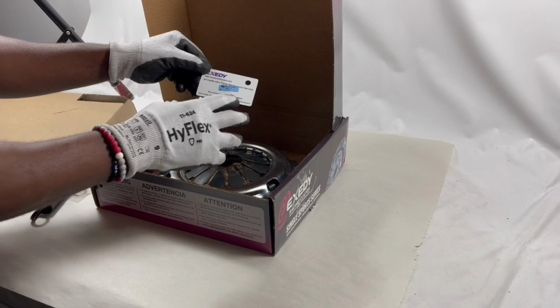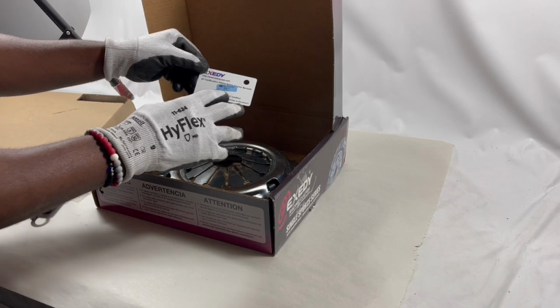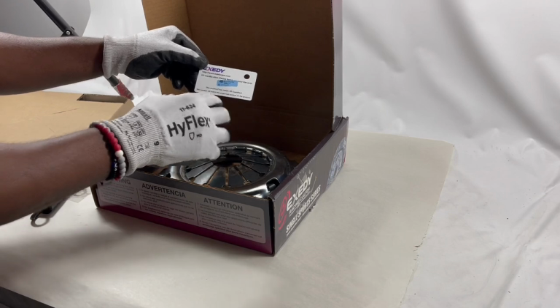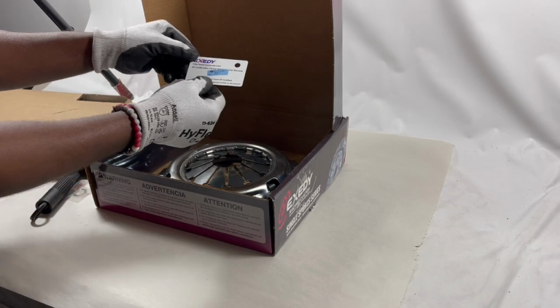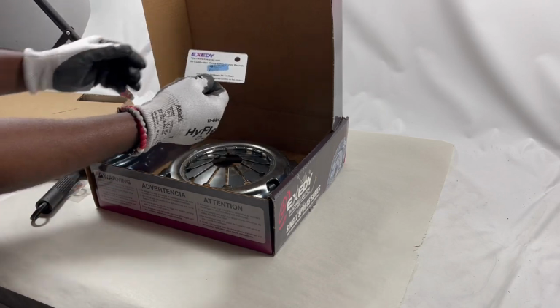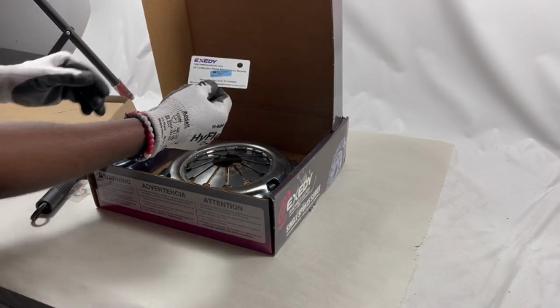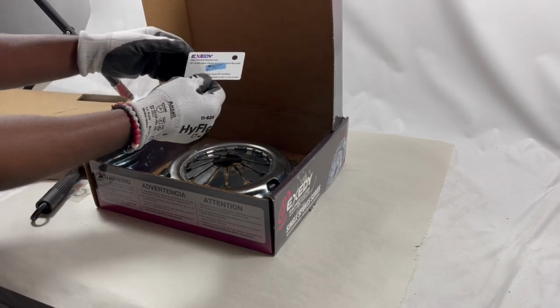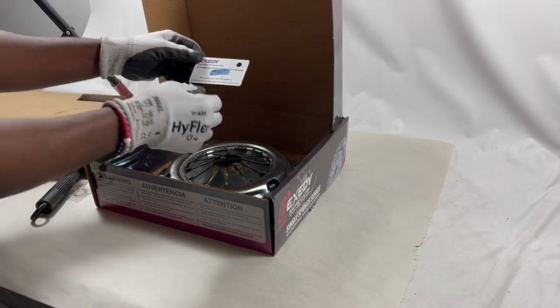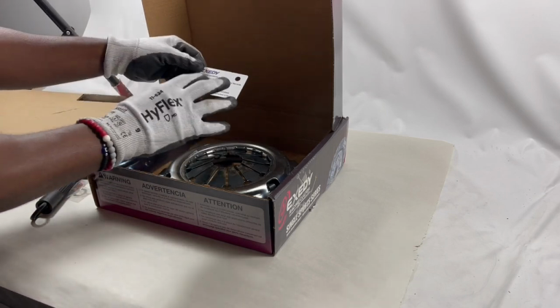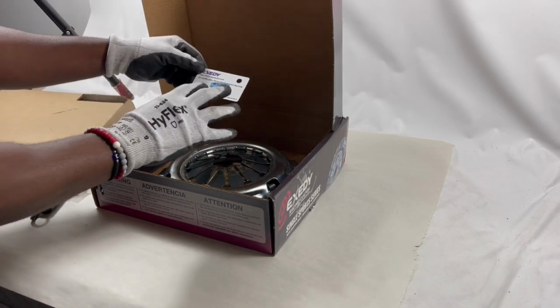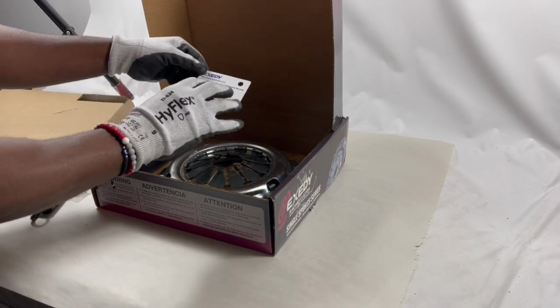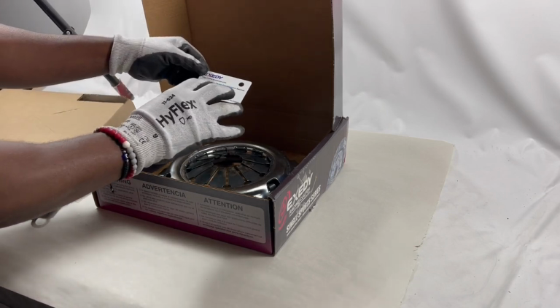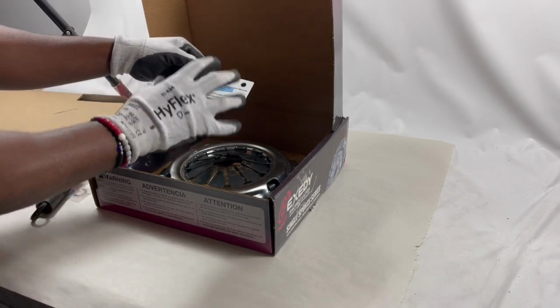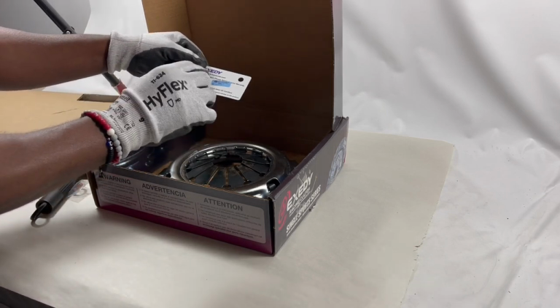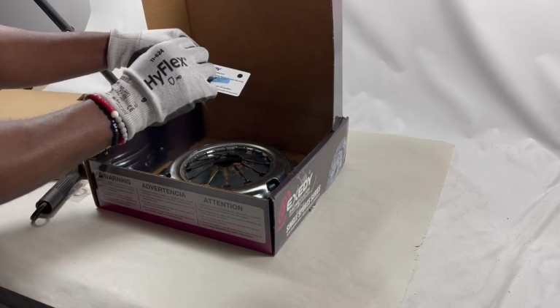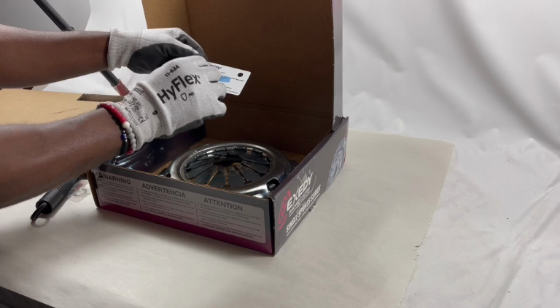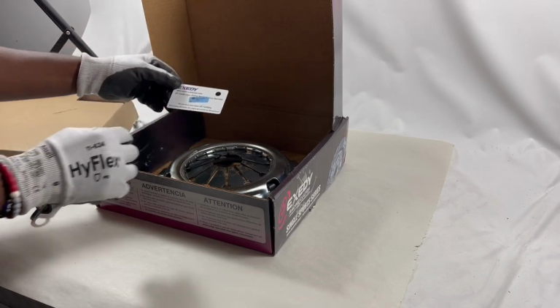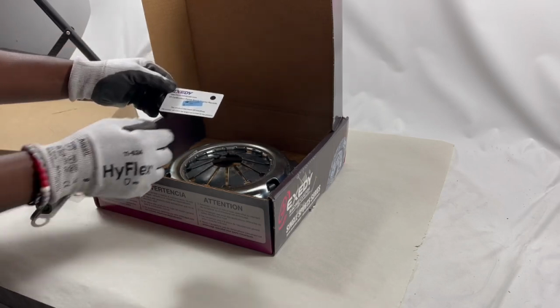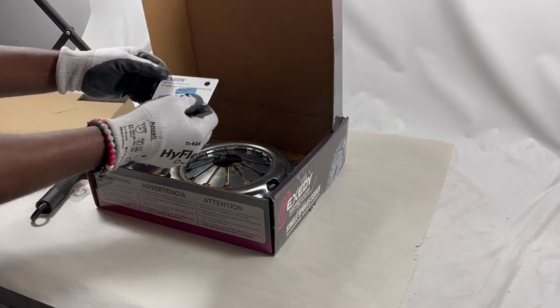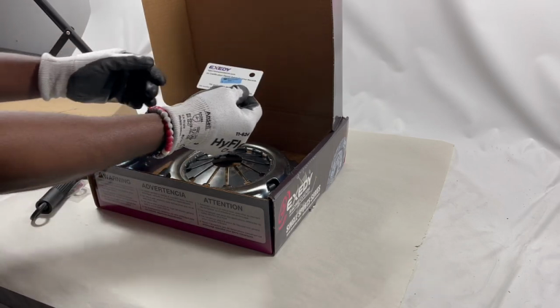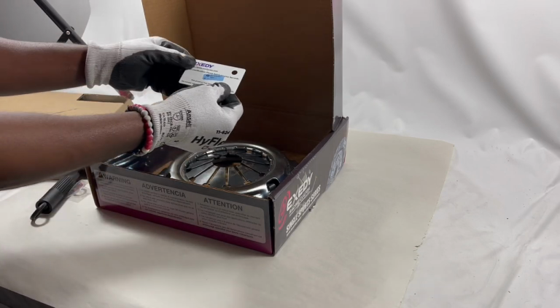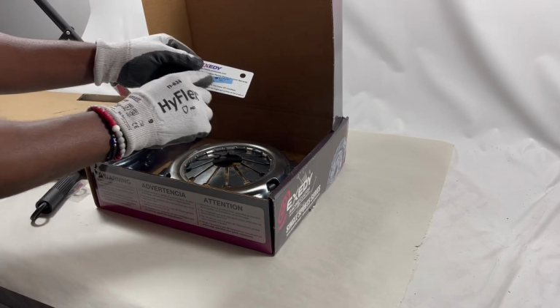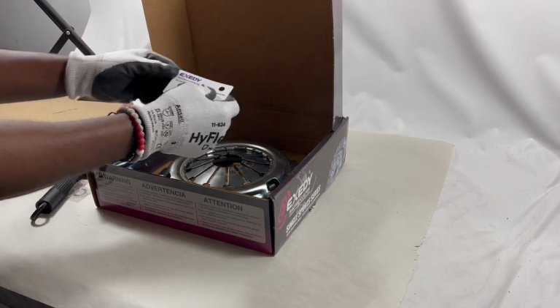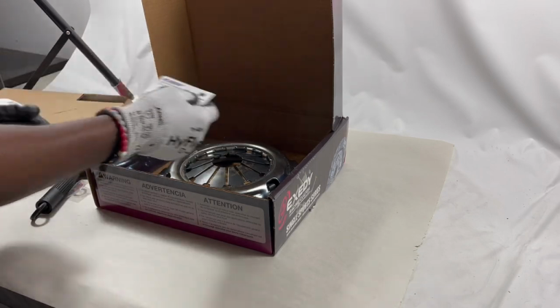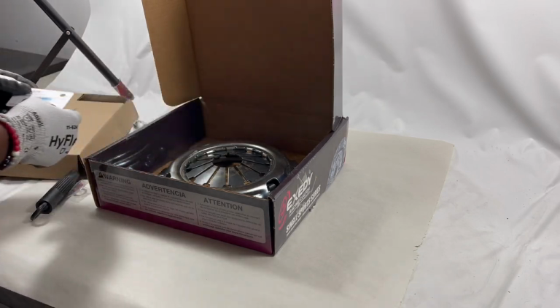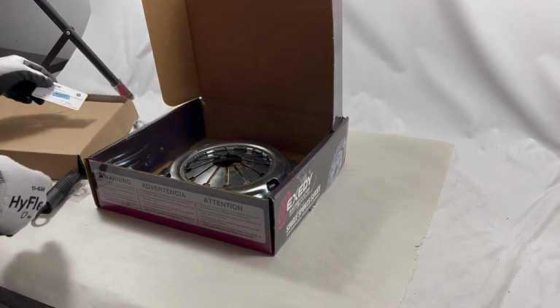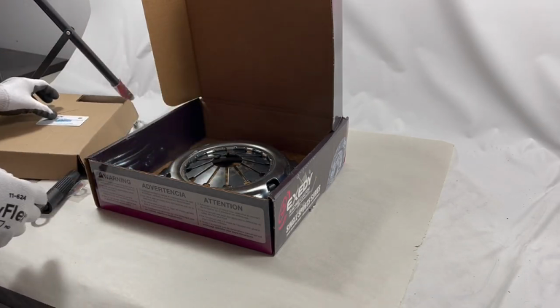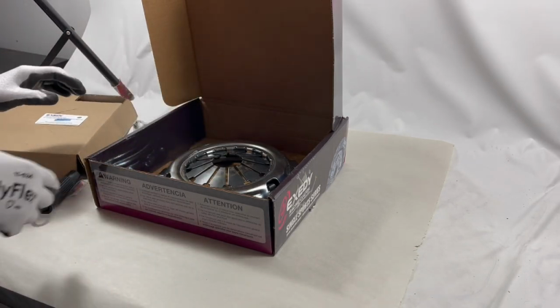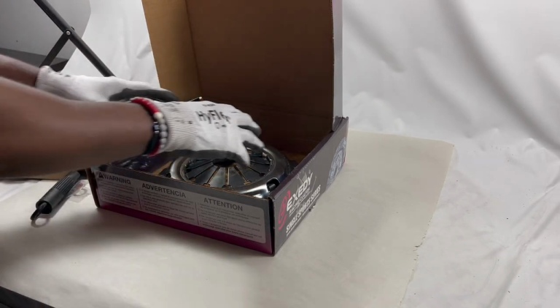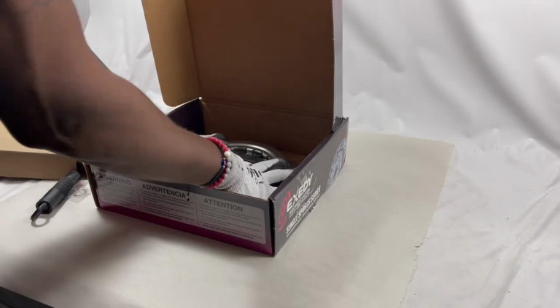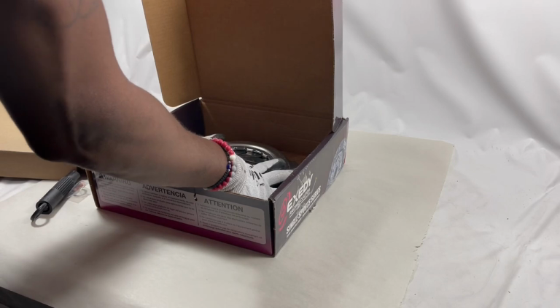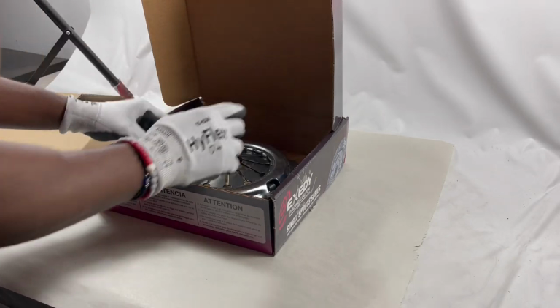There's one more item in here — the certification card. This lets you know the product is SFI certified. You want to keep this for your records.